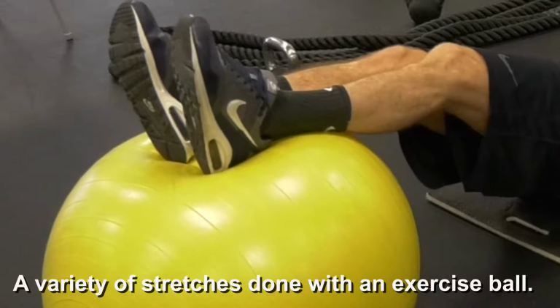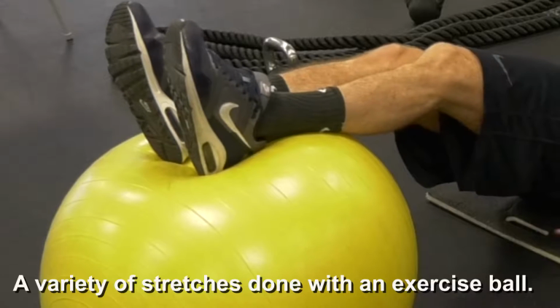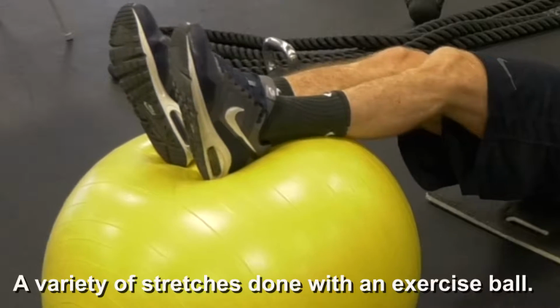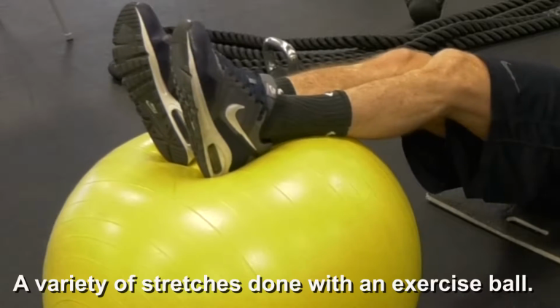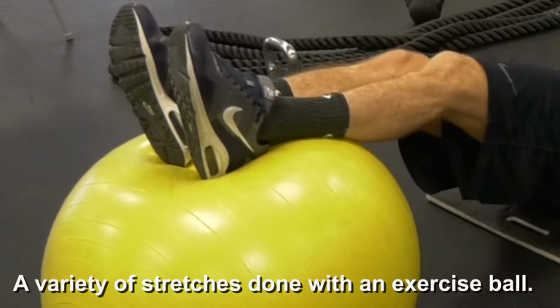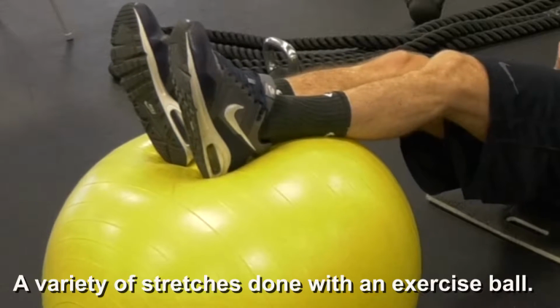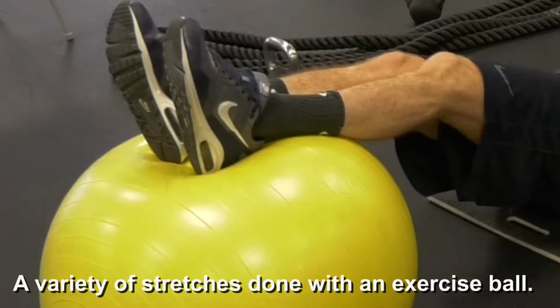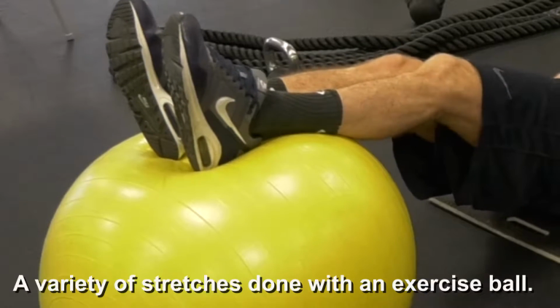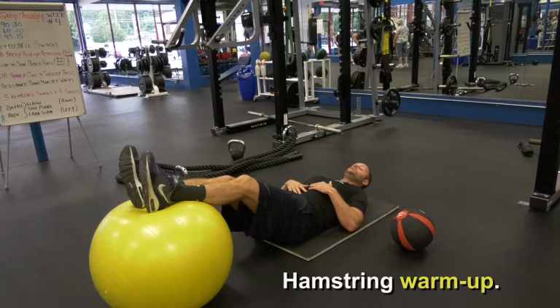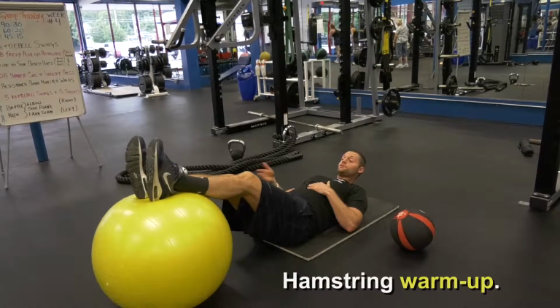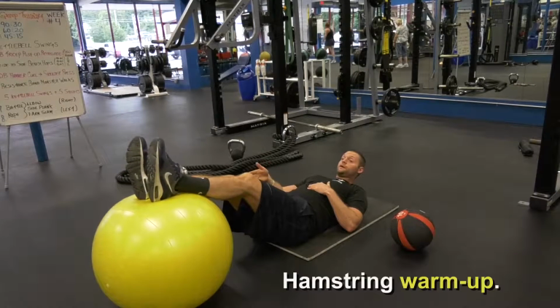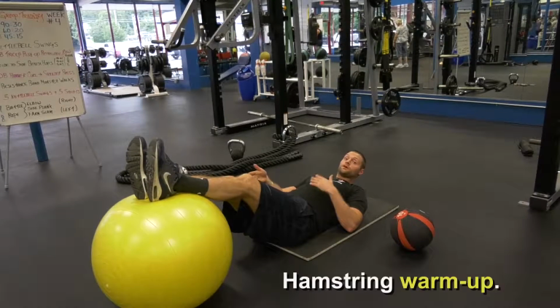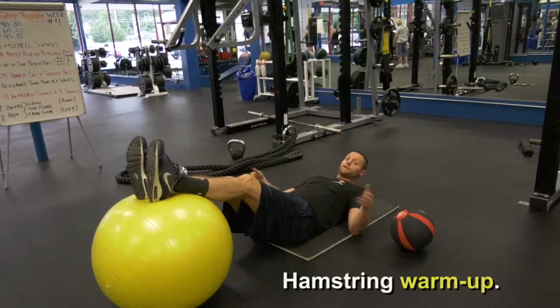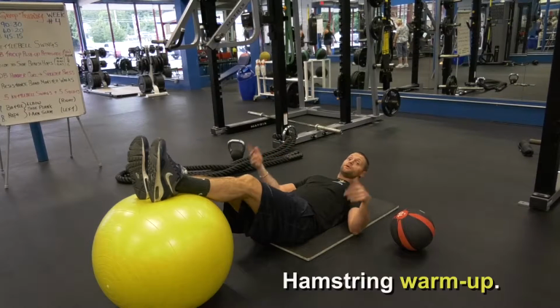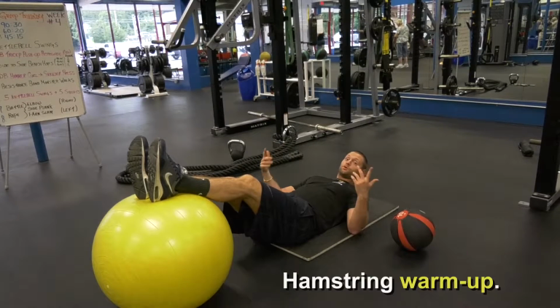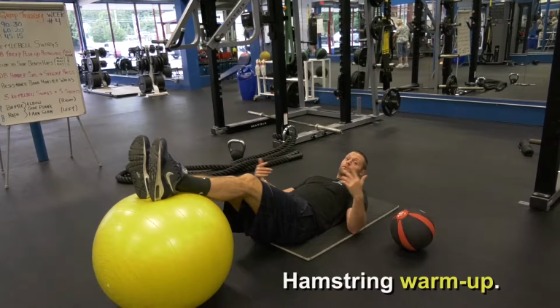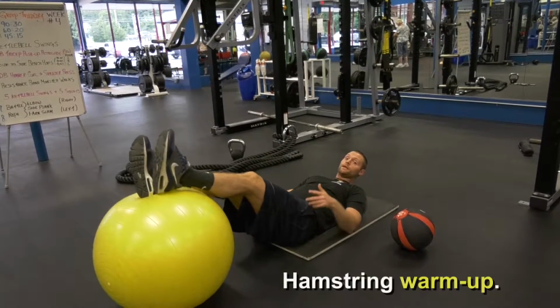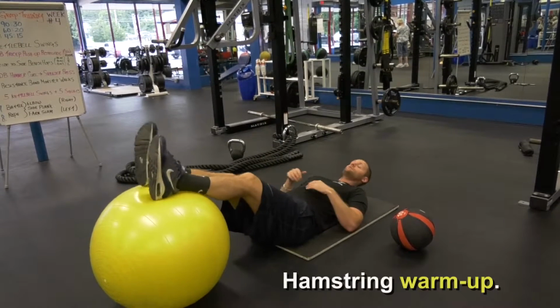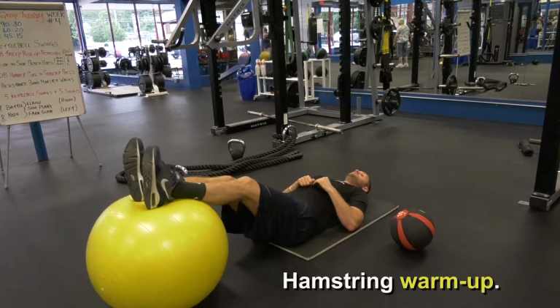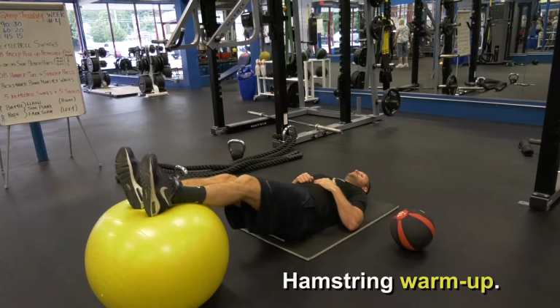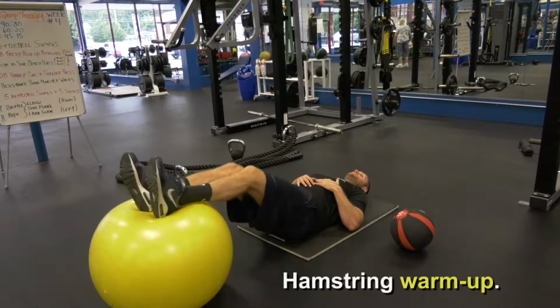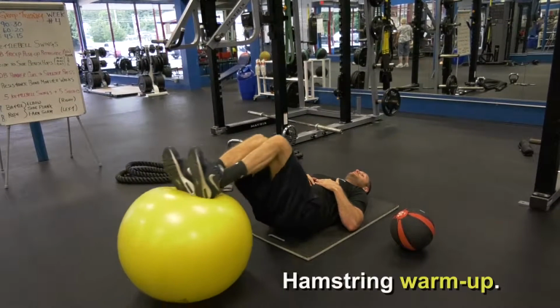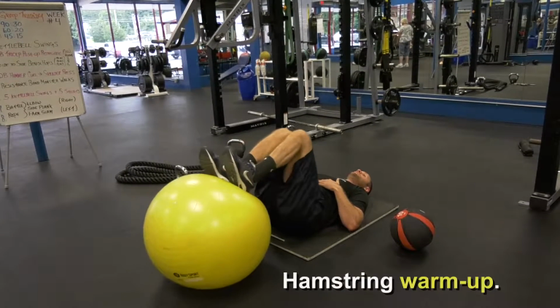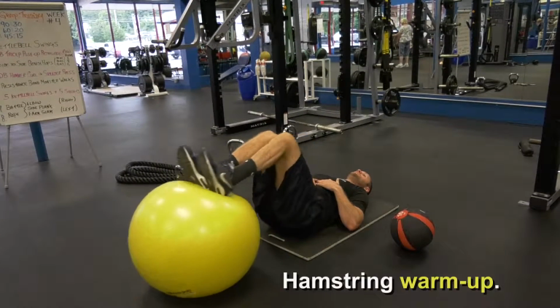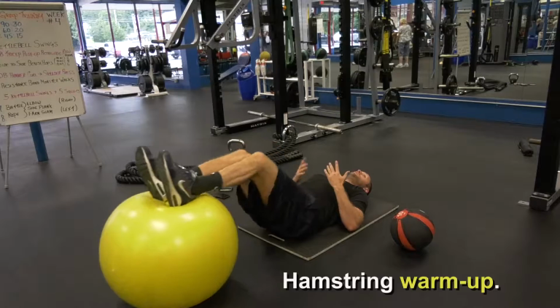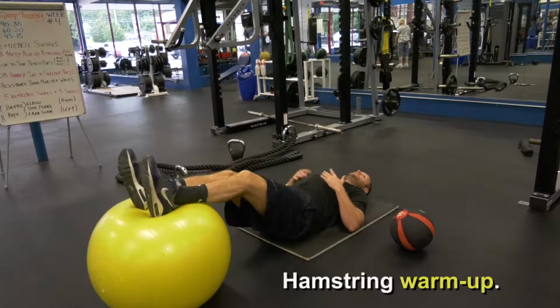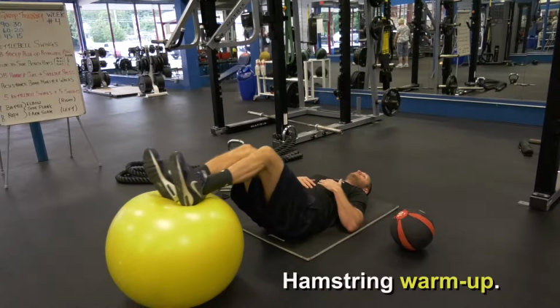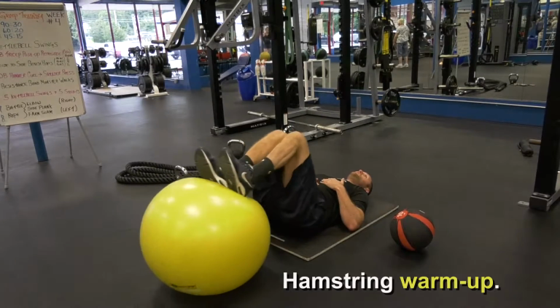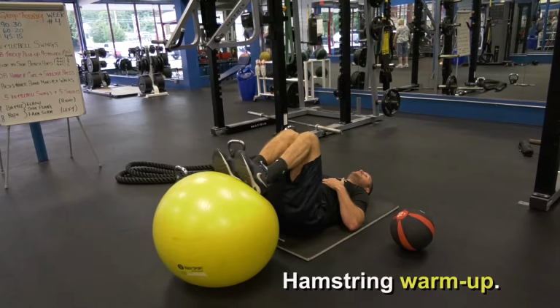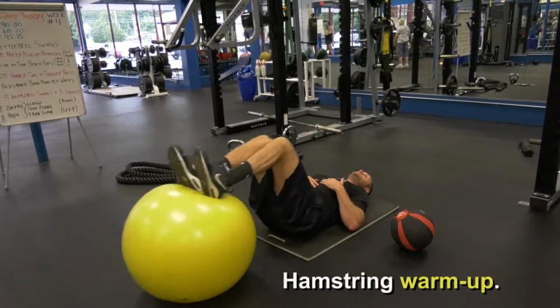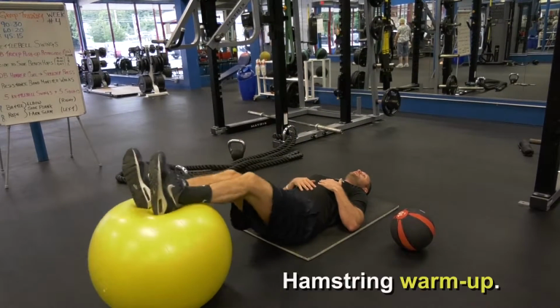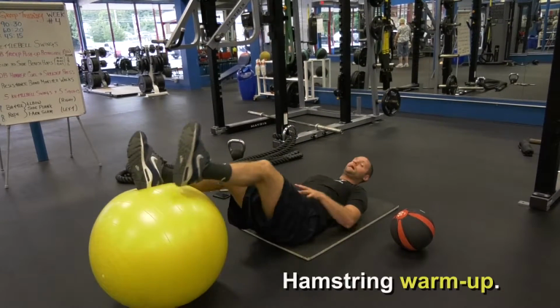You can do a hamstring curl to warm up — it's a good one. Keep your butt off the ground, curl all the way in, and then all the way back out. That's a great warm-up exercise for the hamstrings.